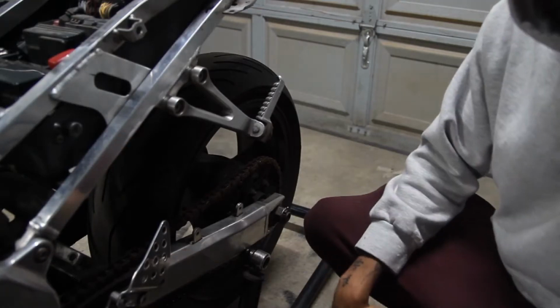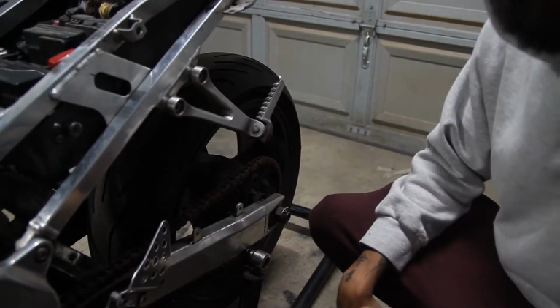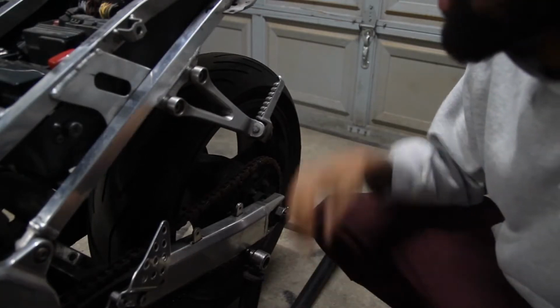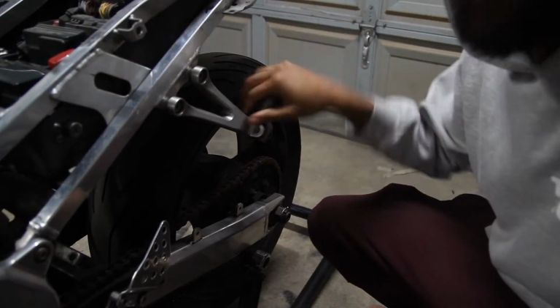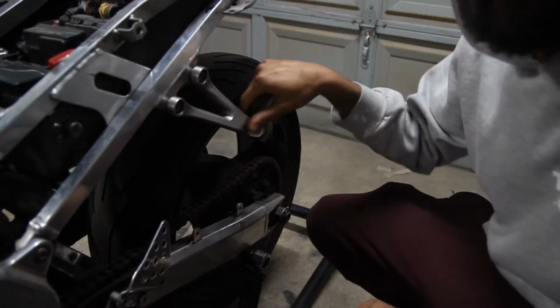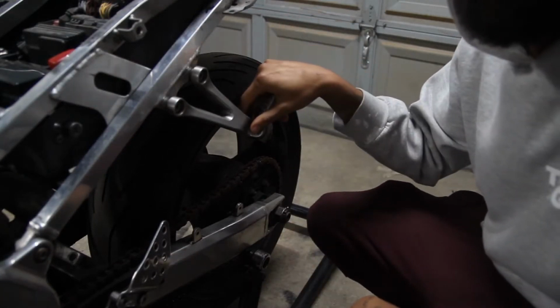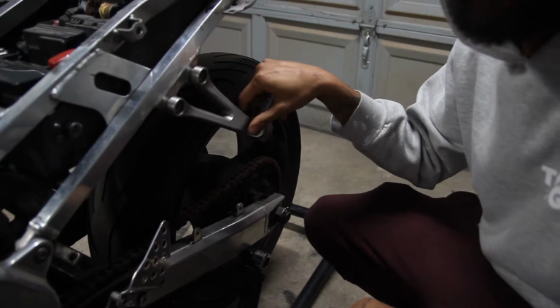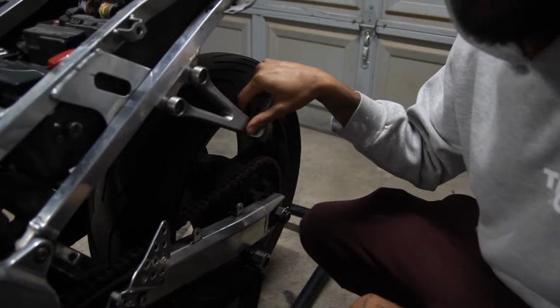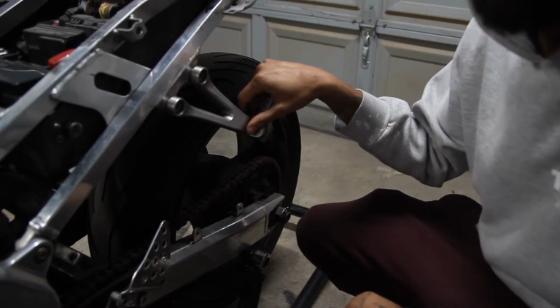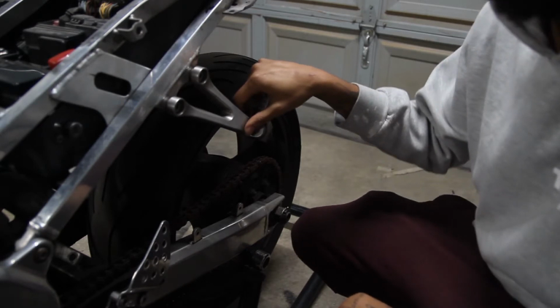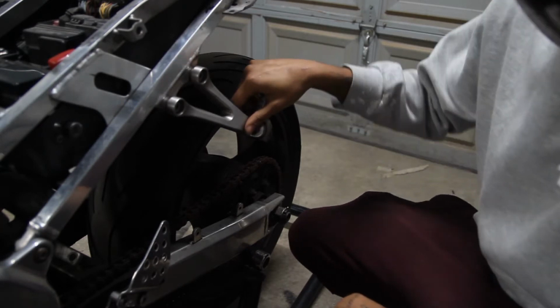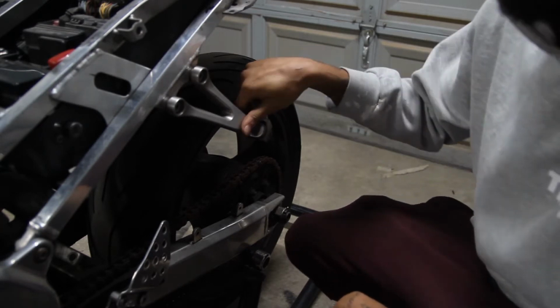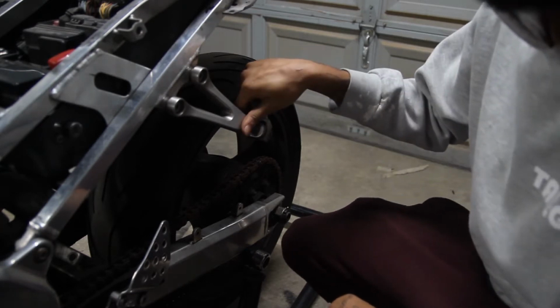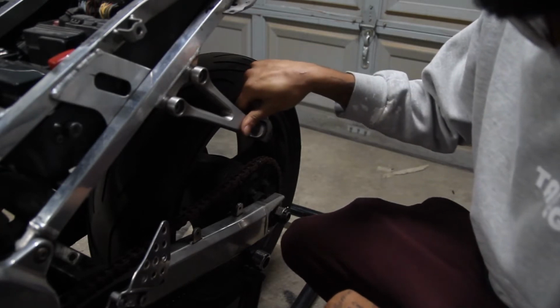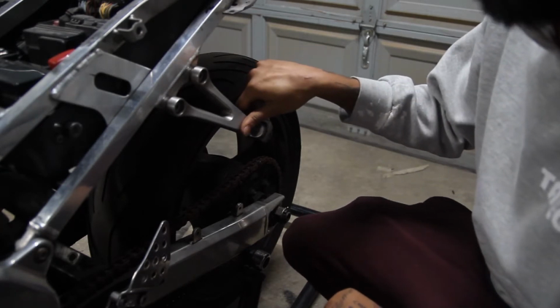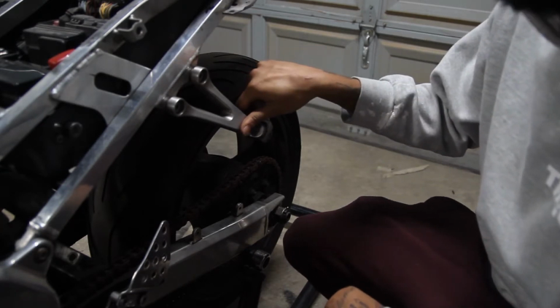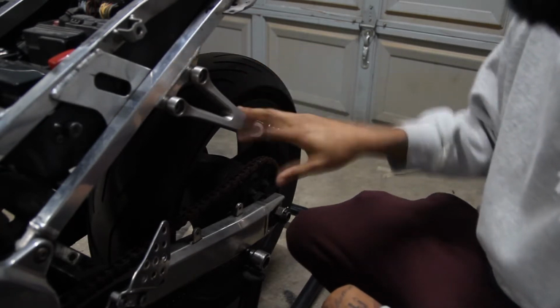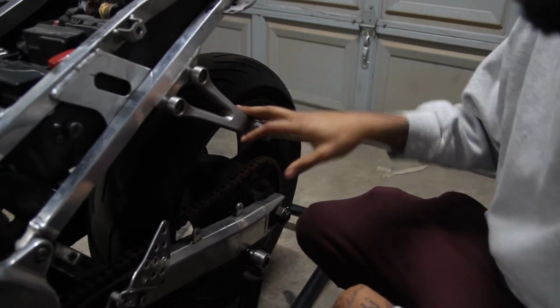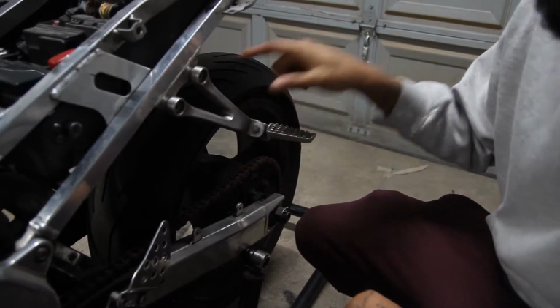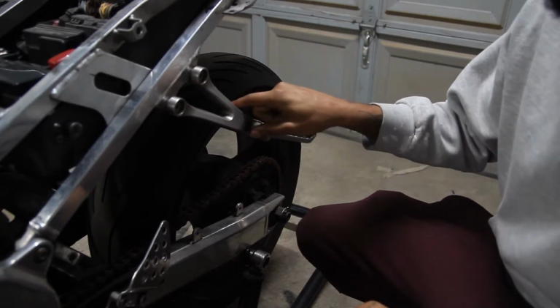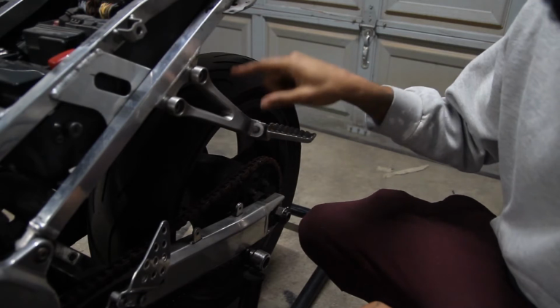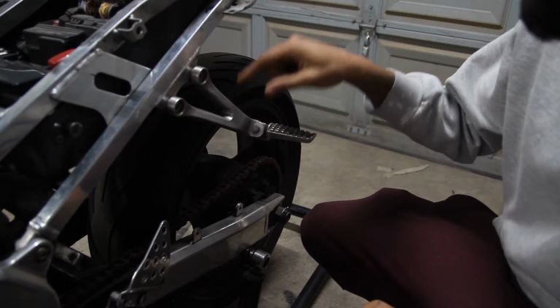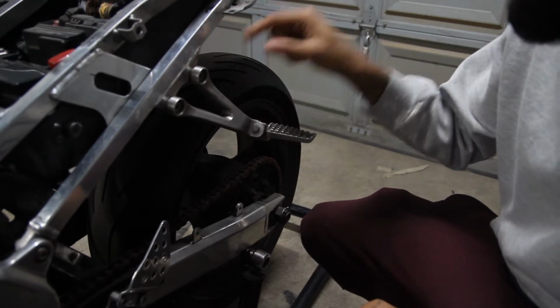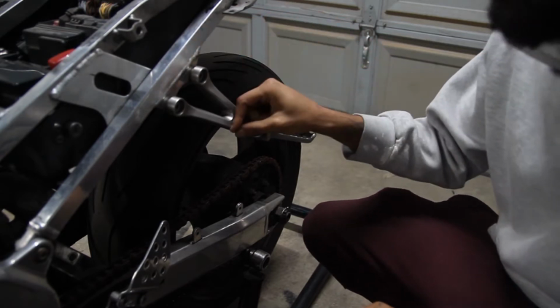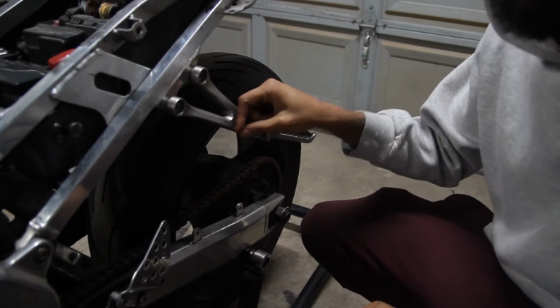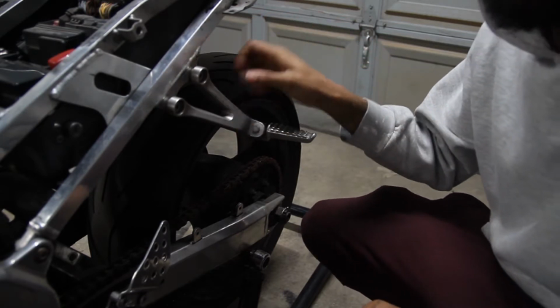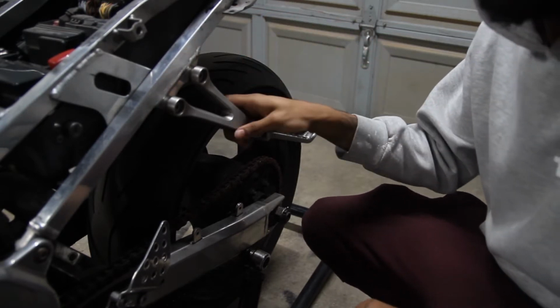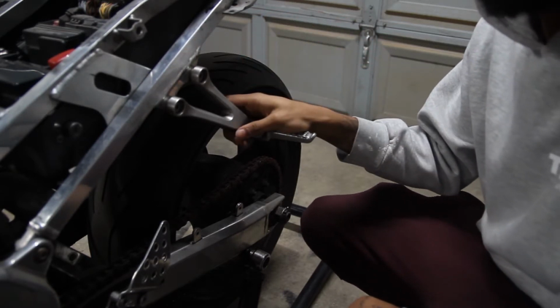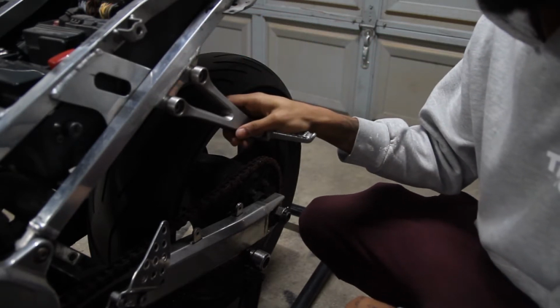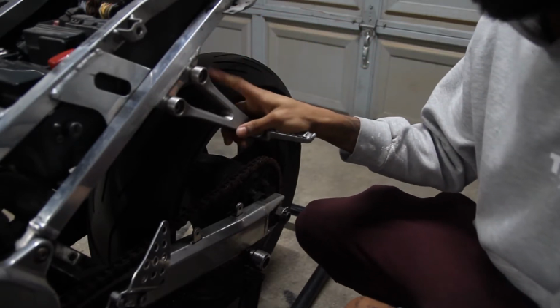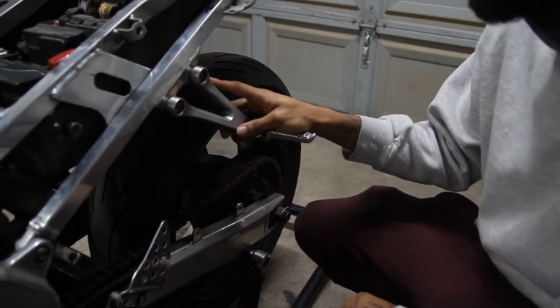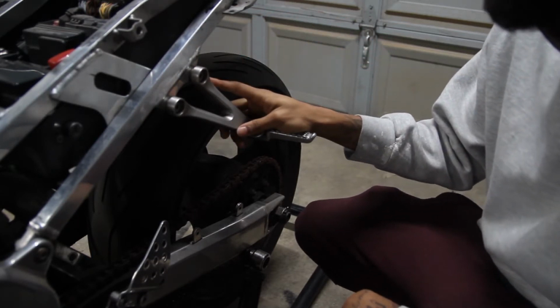Alright guys, so we're gonna go ahead and remove the passenger pegs on both sides of the bike. I may want to put them in a different color — they may not go black, or they may be, I'm not sure about them yet, but I just want to get them removed. That way we can go ahead and decide the paint scheme for these afterwards.